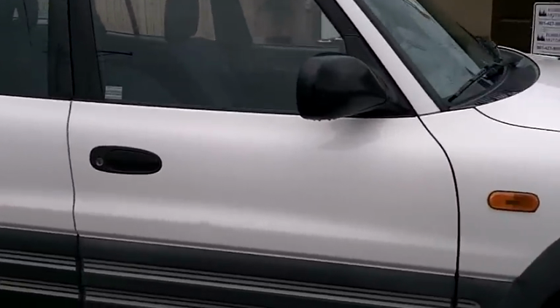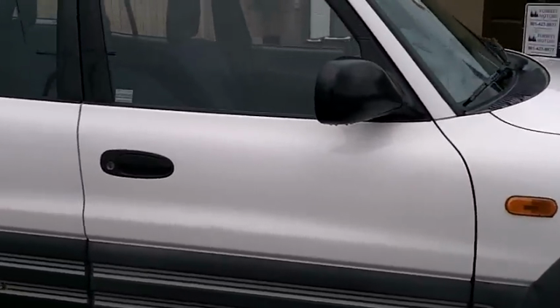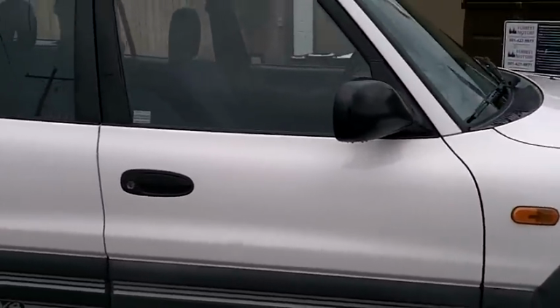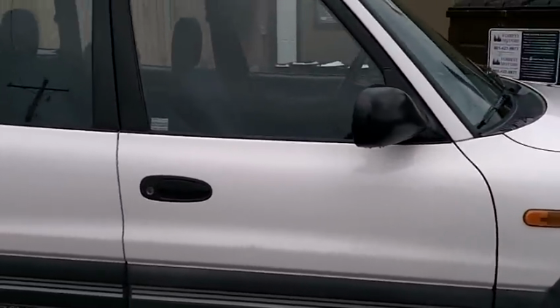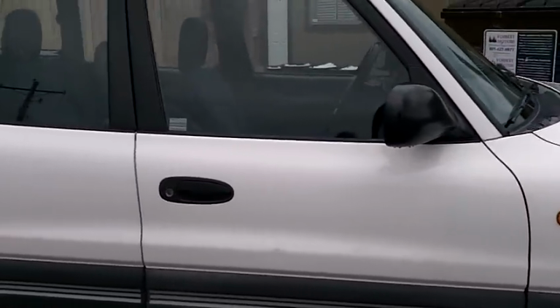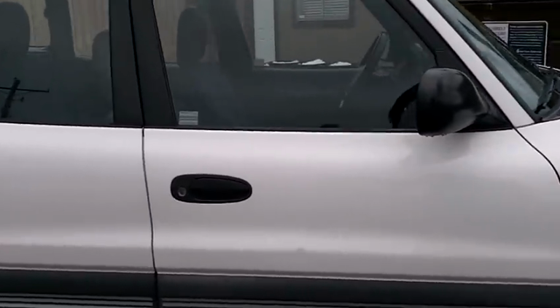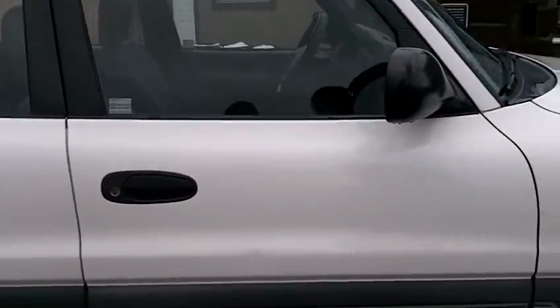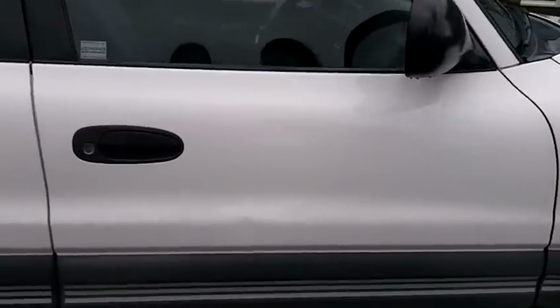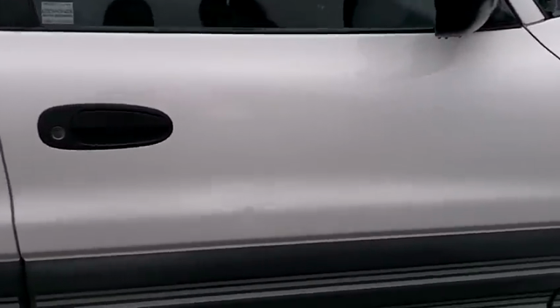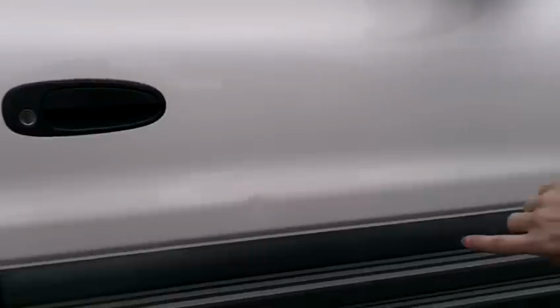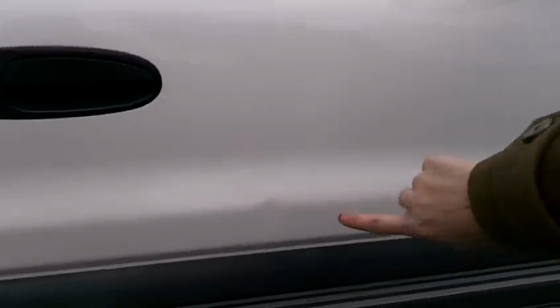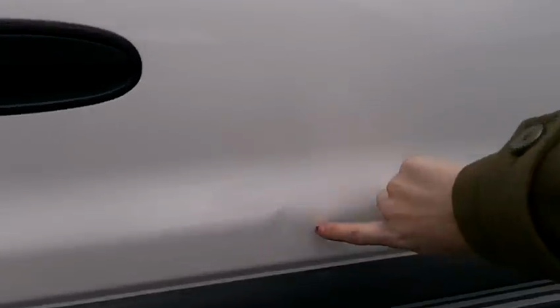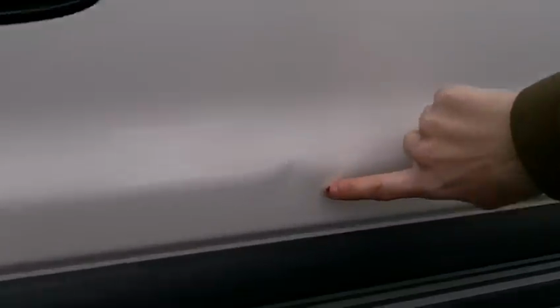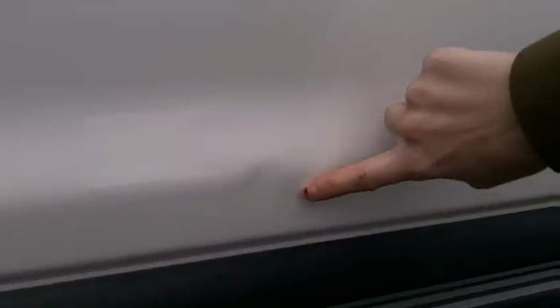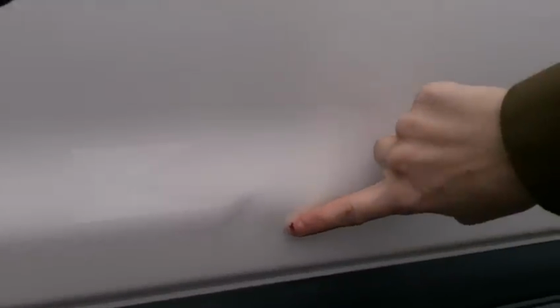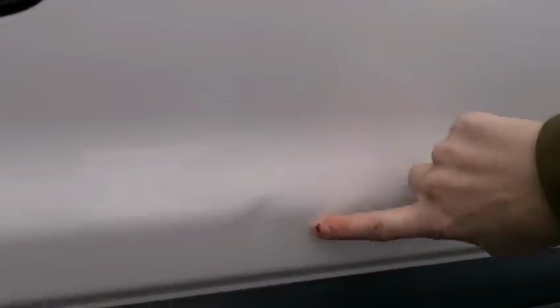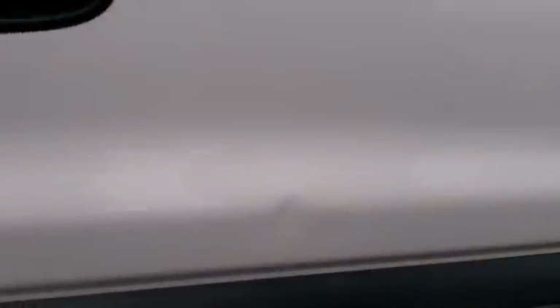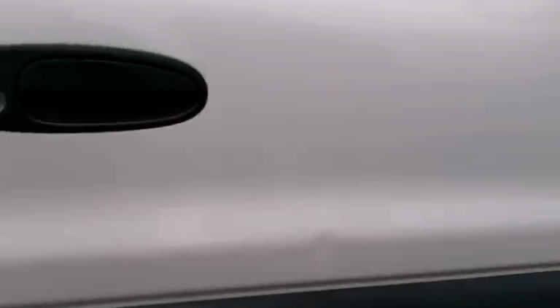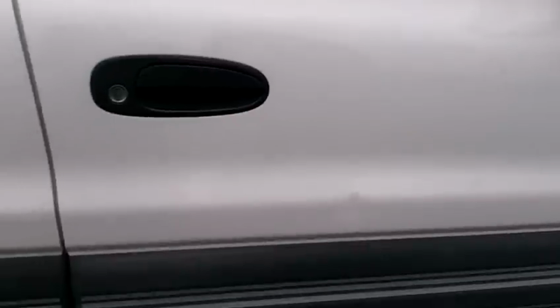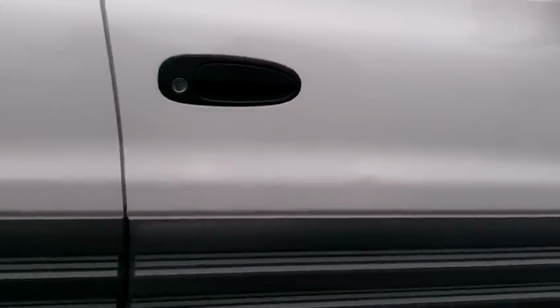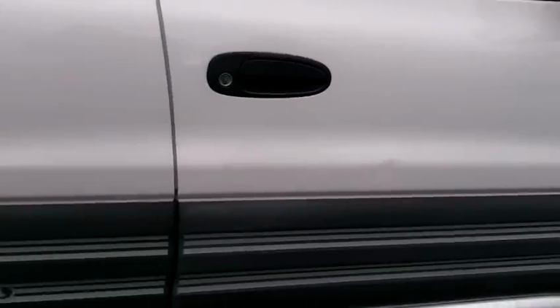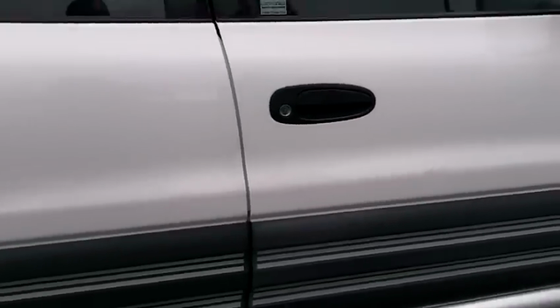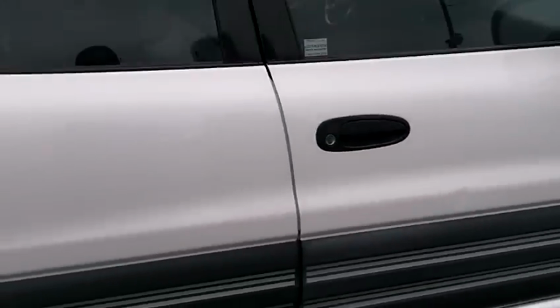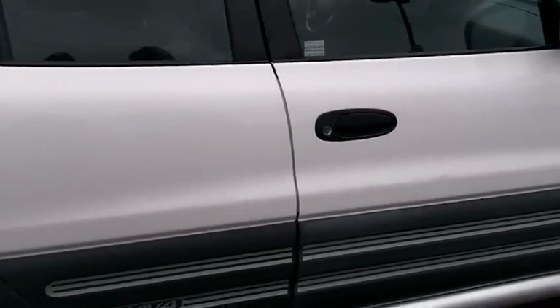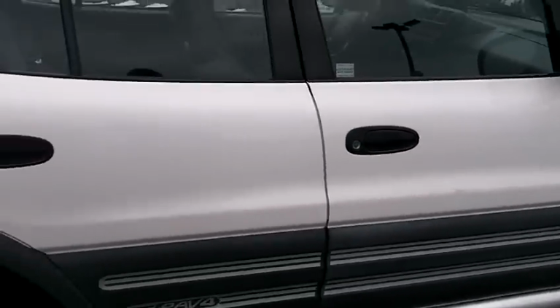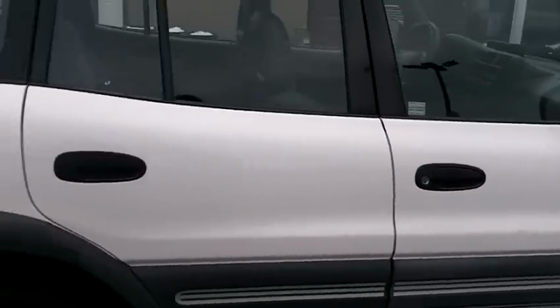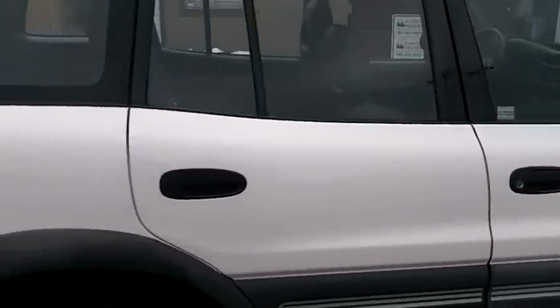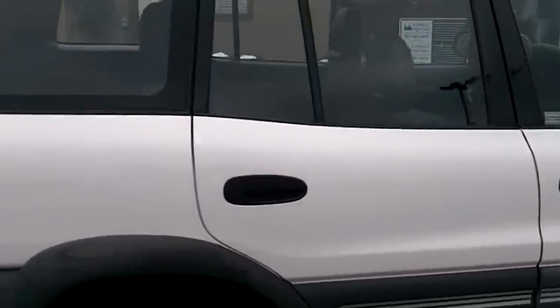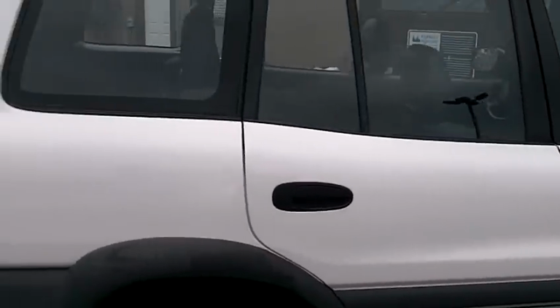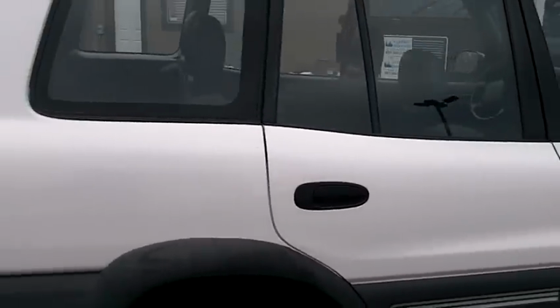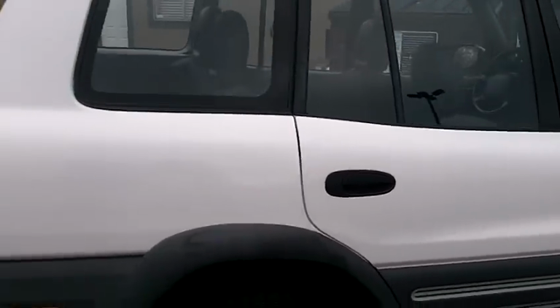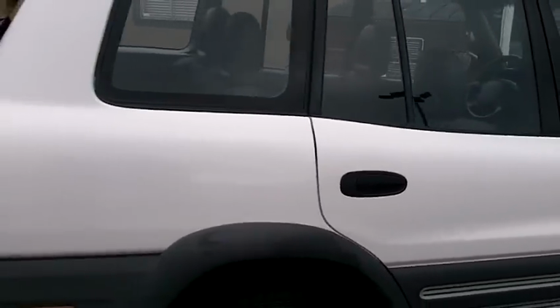It looks really good. There is one dent here we'd like to point out, but other than that, there's no scratches or dings or anything else.